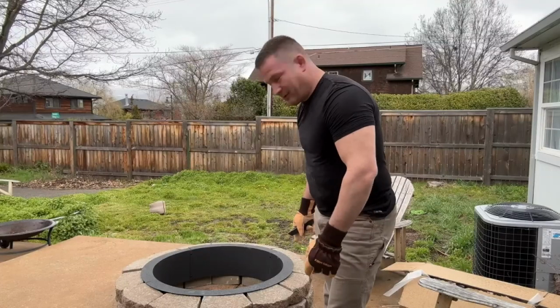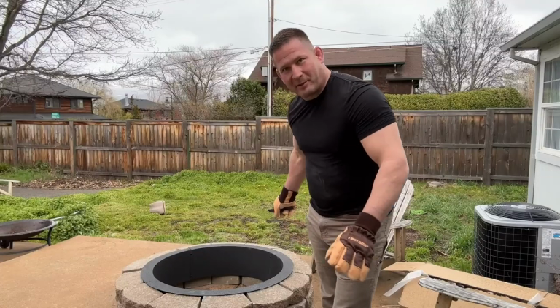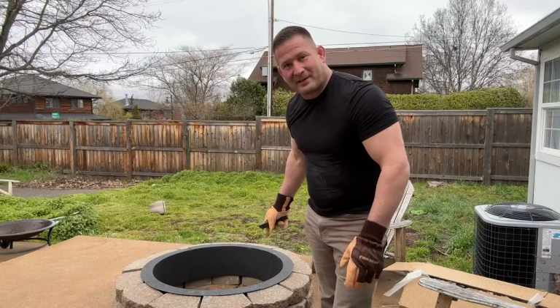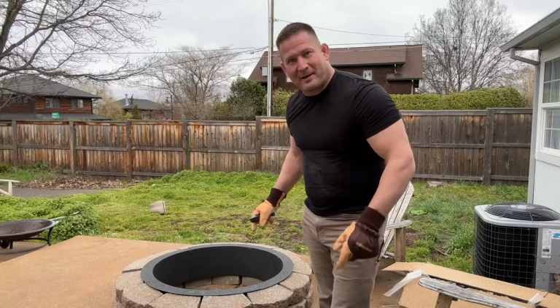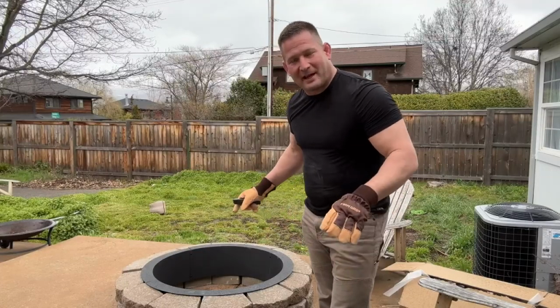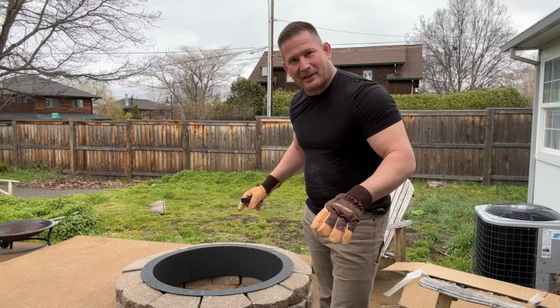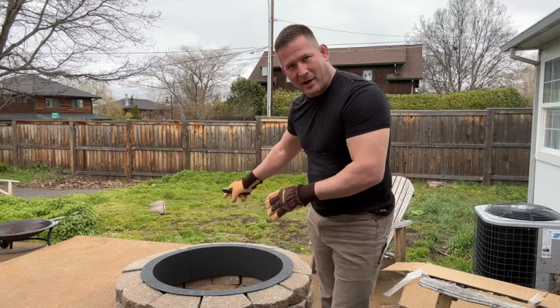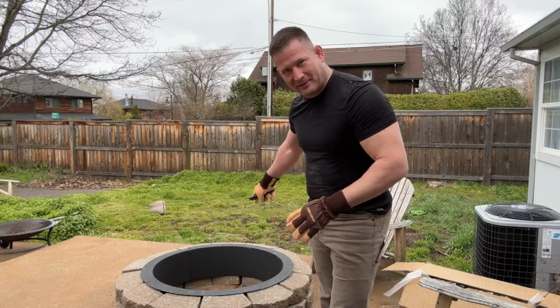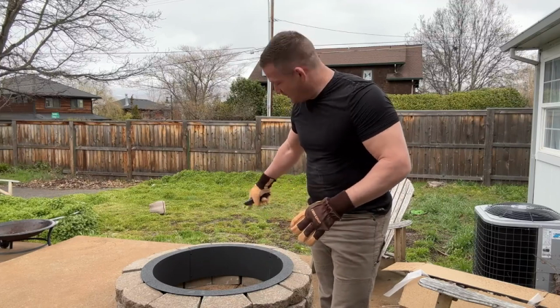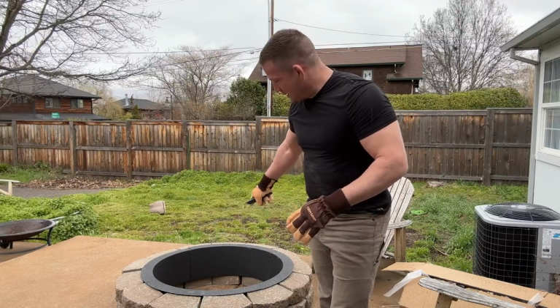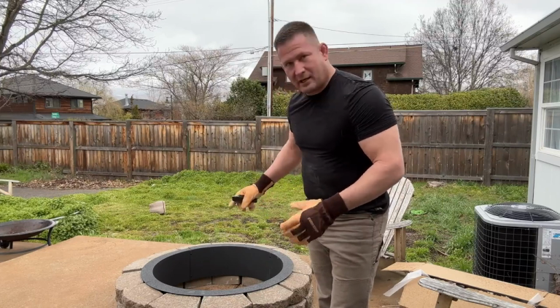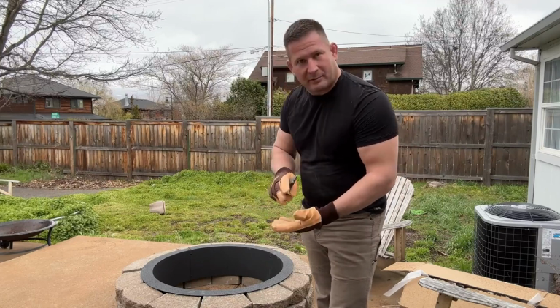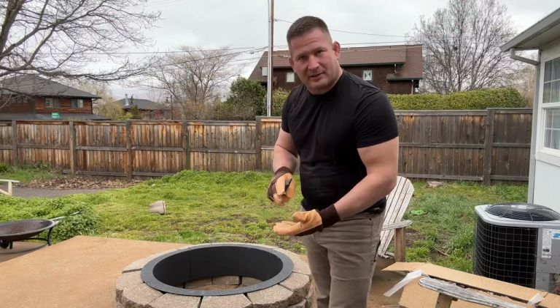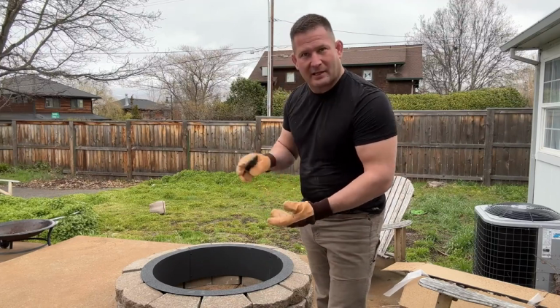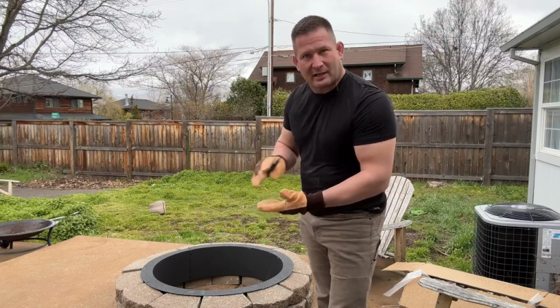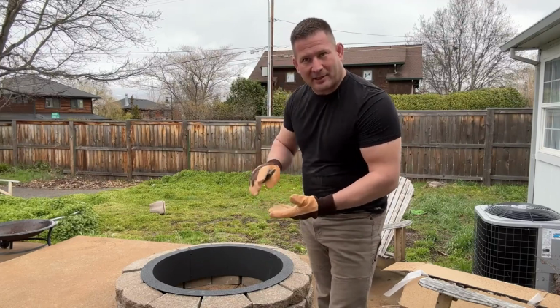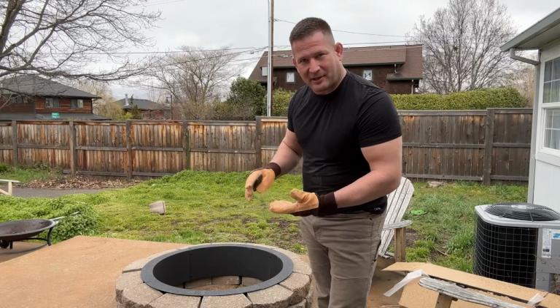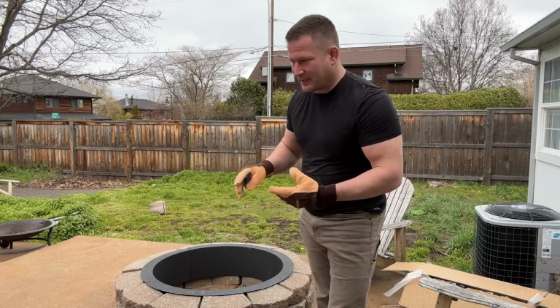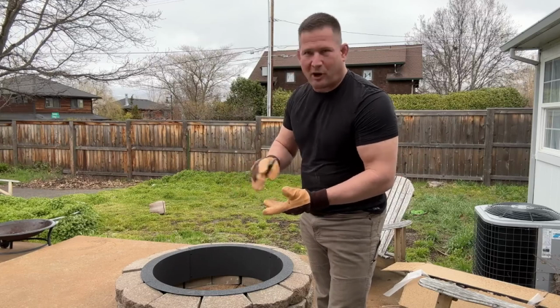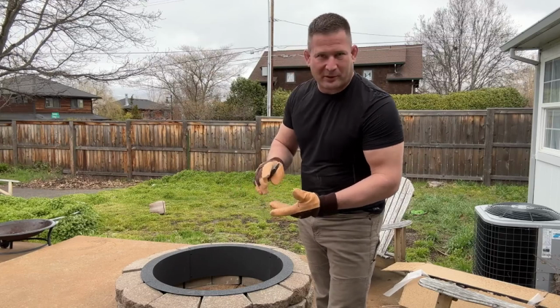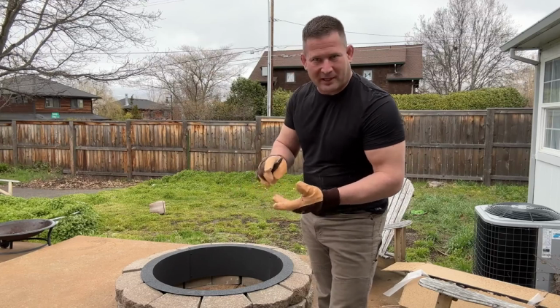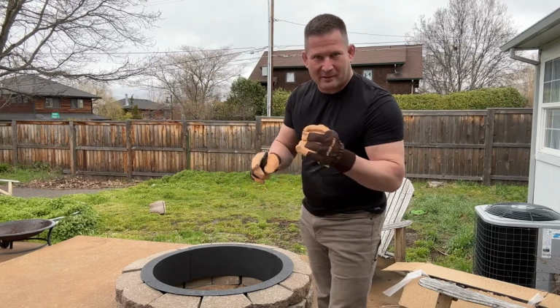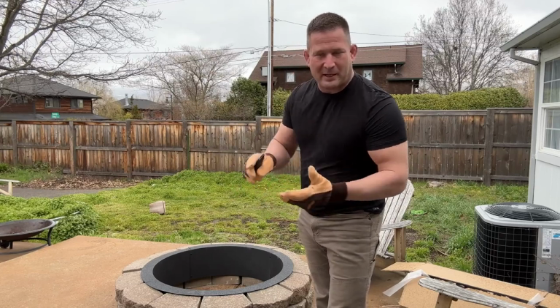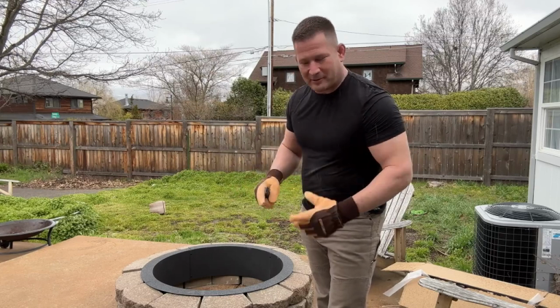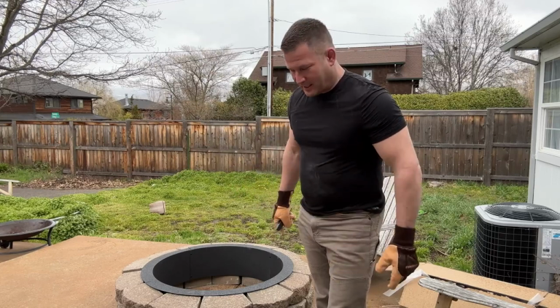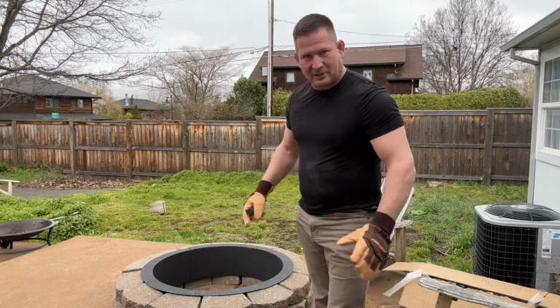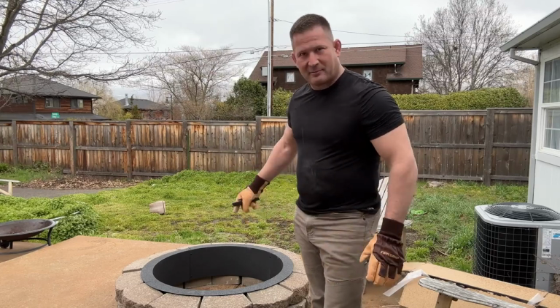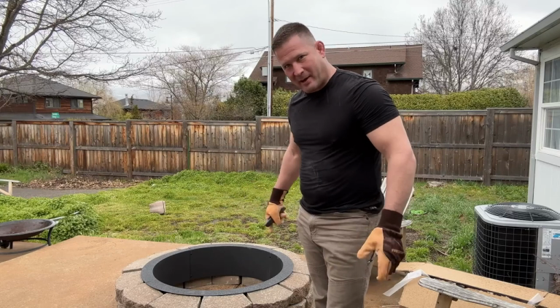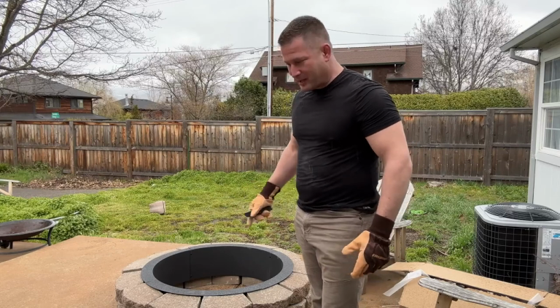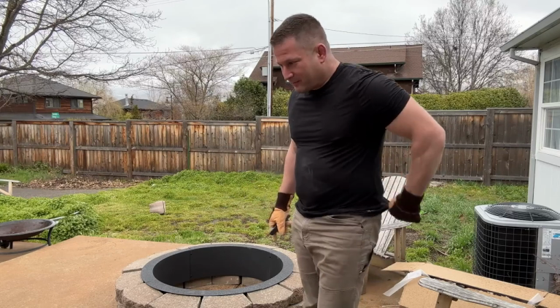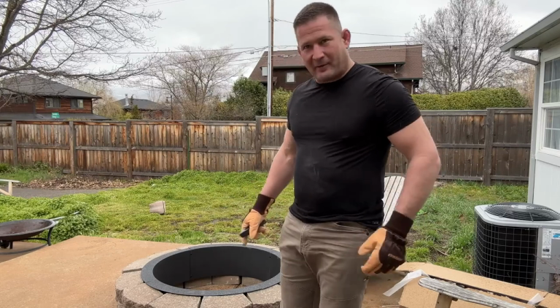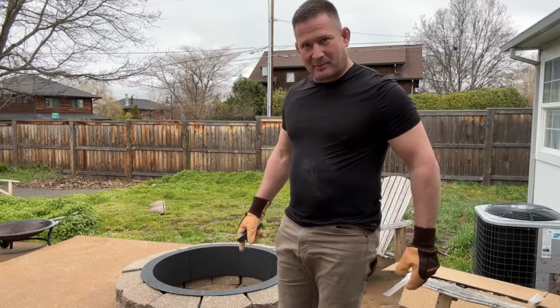We're pretty much set up. I decided I'm going to line the bottom with sand — a couple inches of sand and a couple inches of all-purpose pea gravel. That should protect my concrete from the fires I'm going to build.